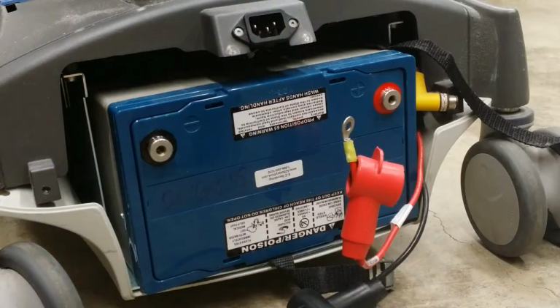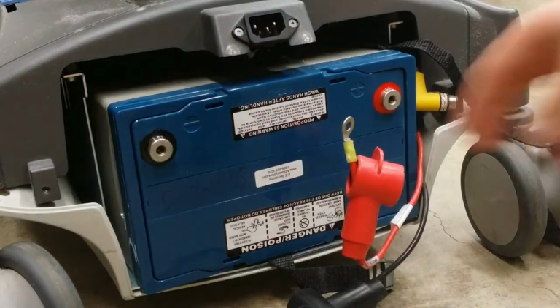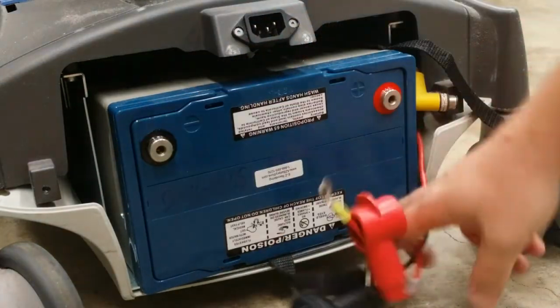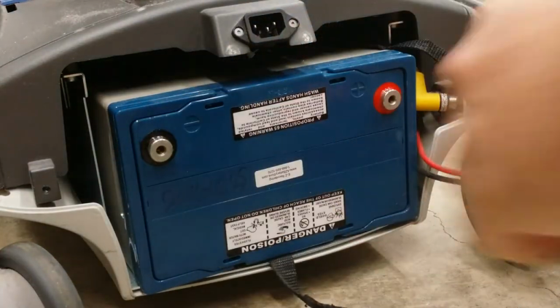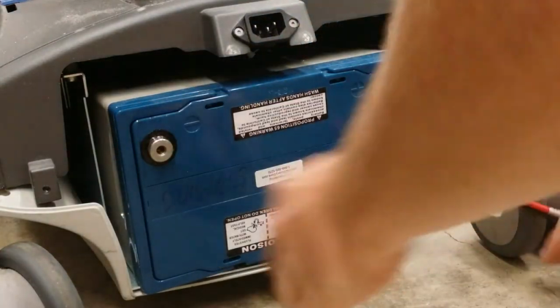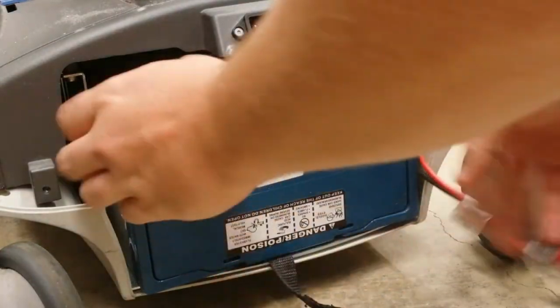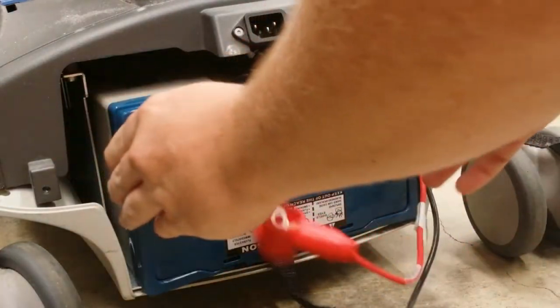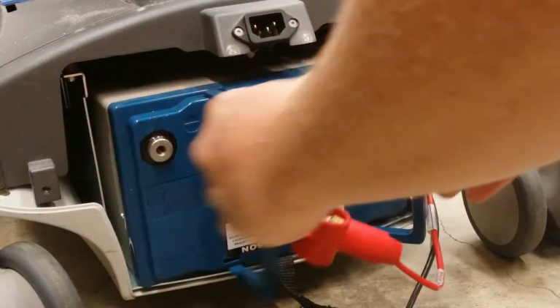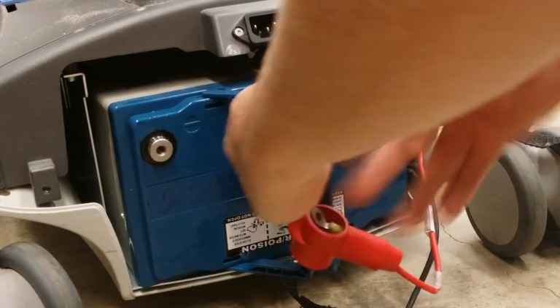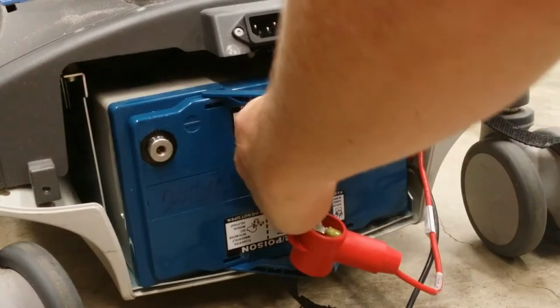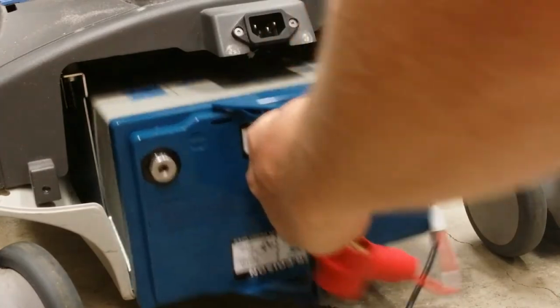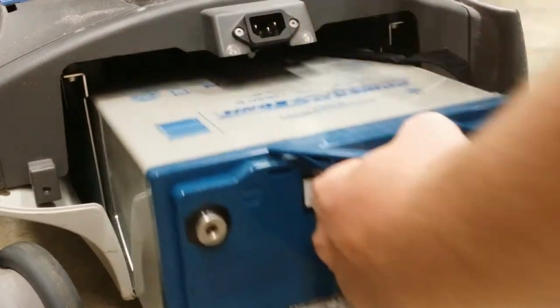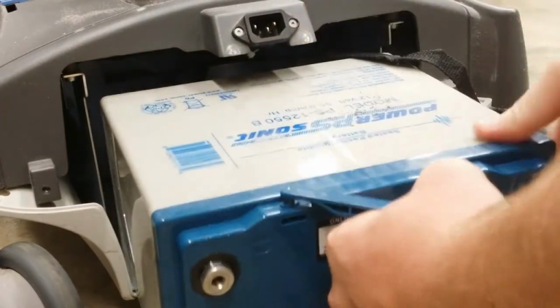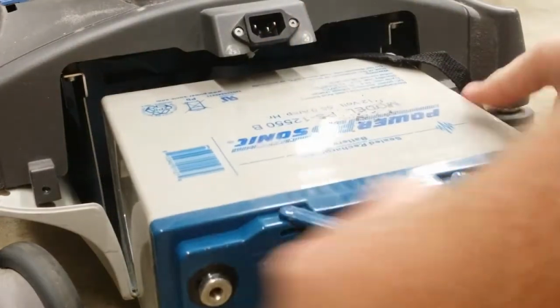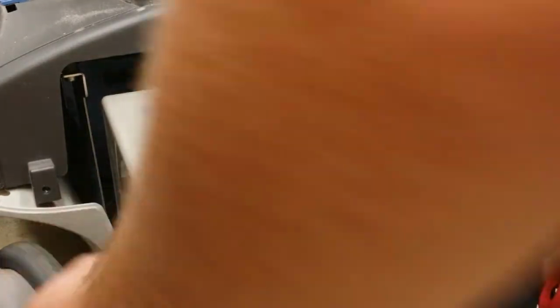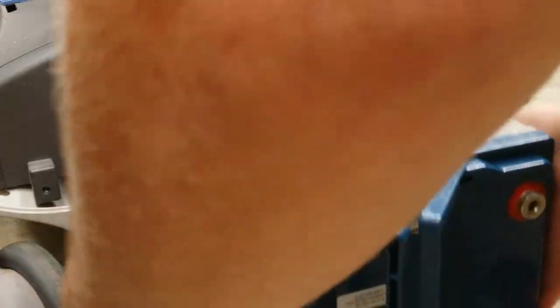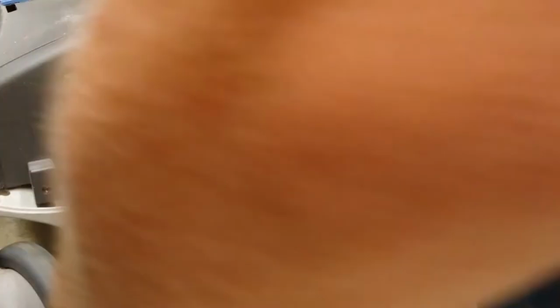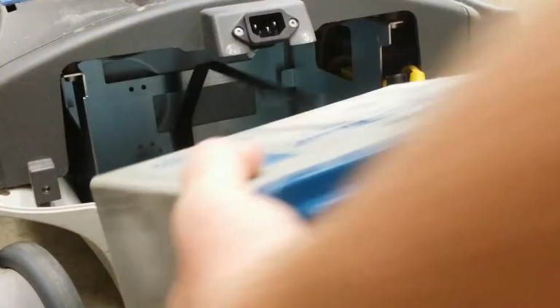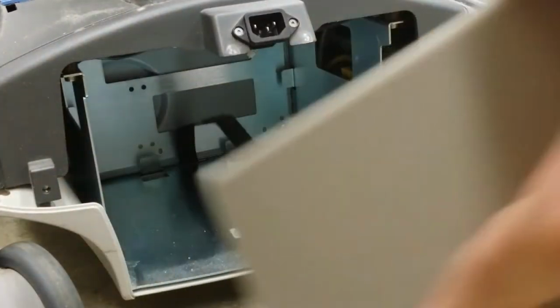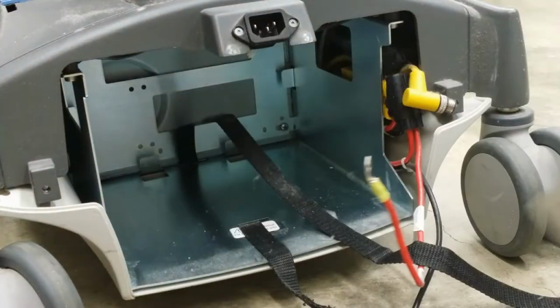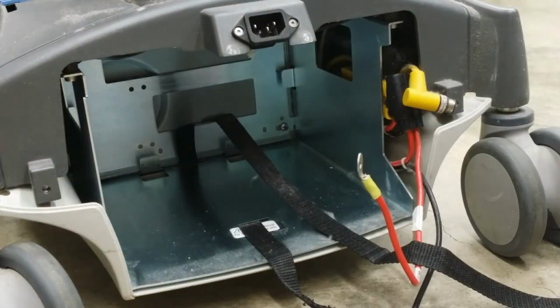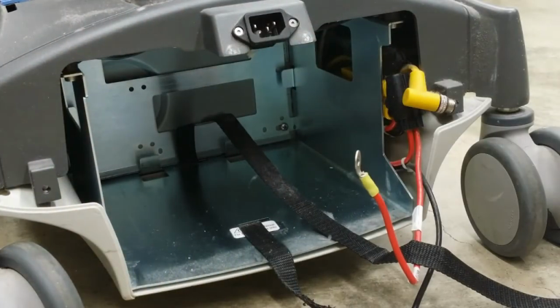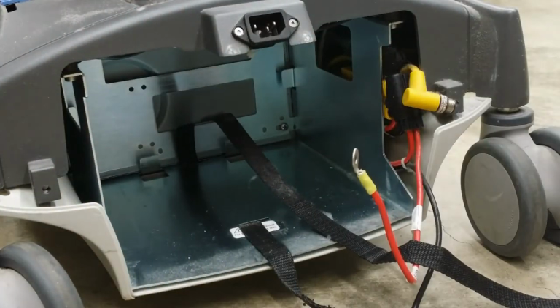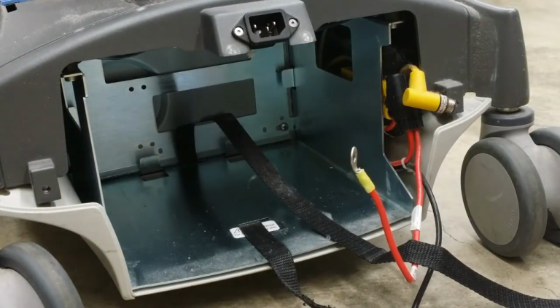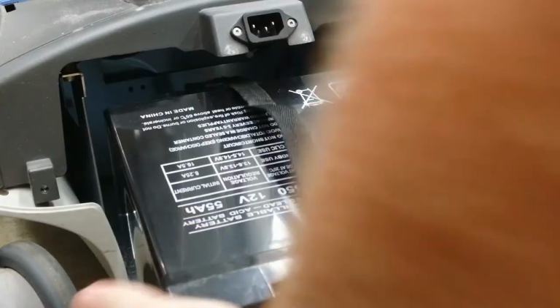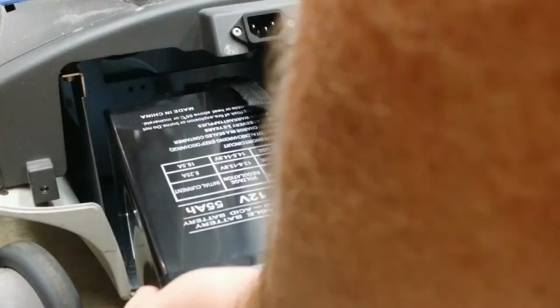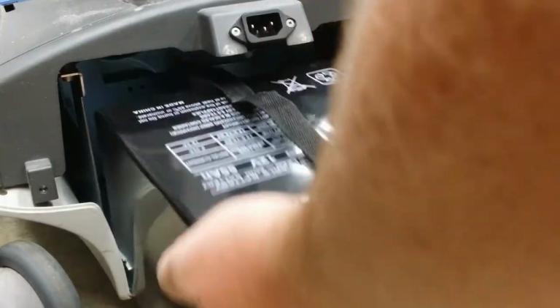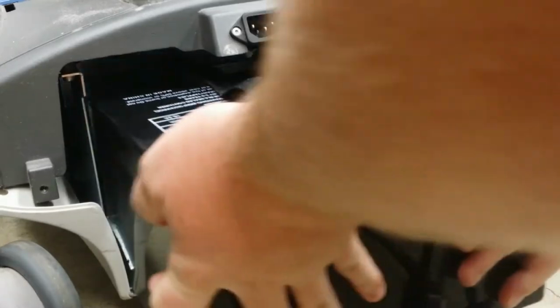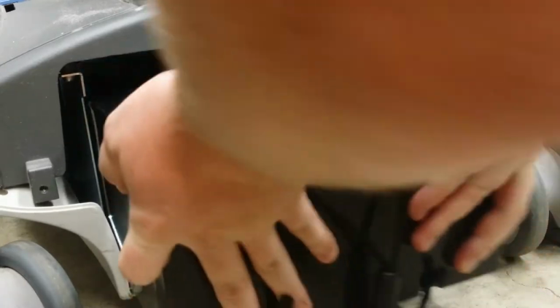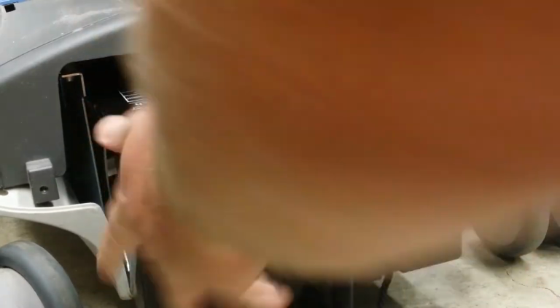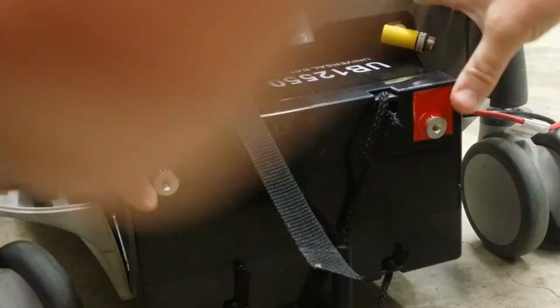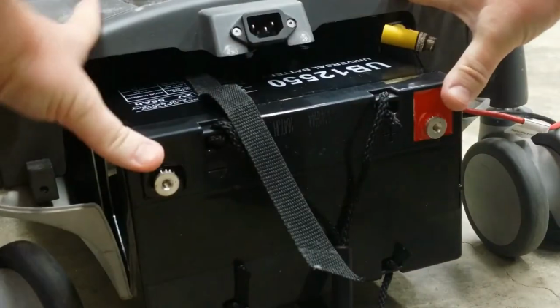Slide out the old battery. Slide in the new battery and strap it in.